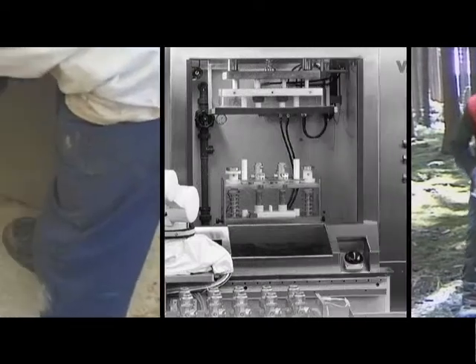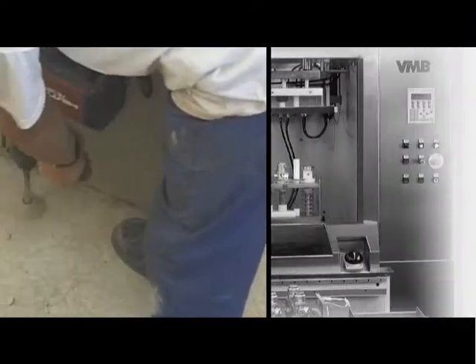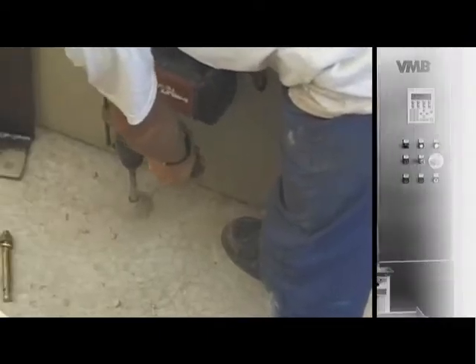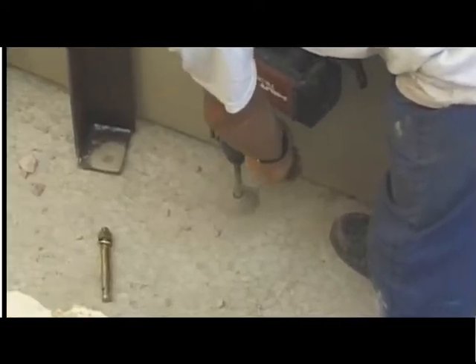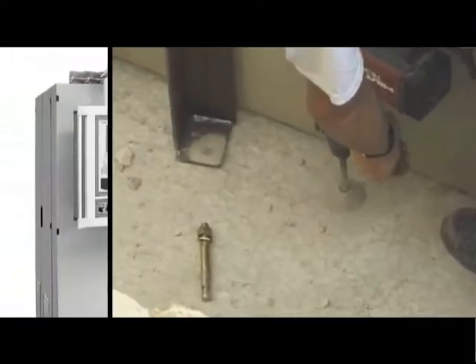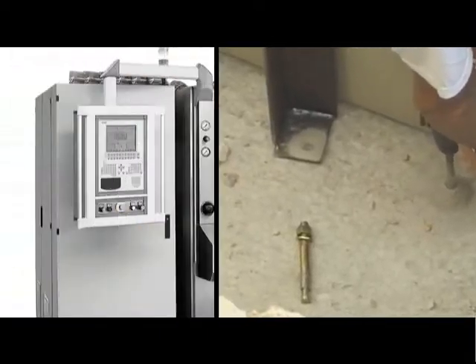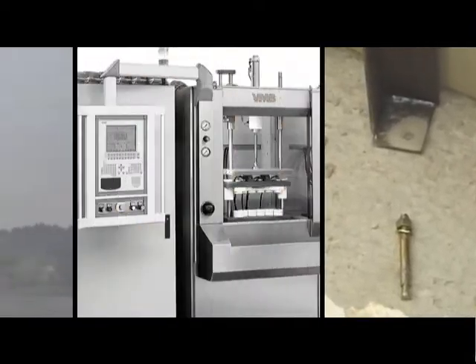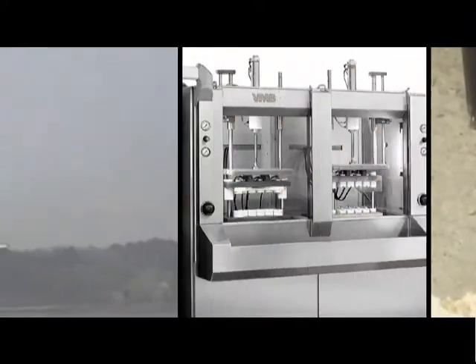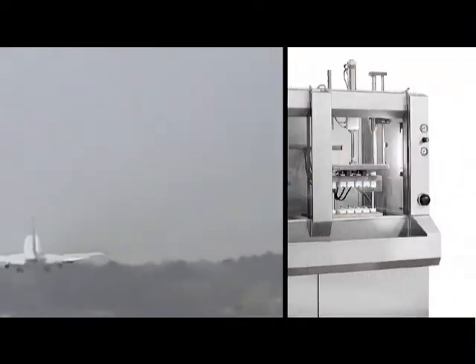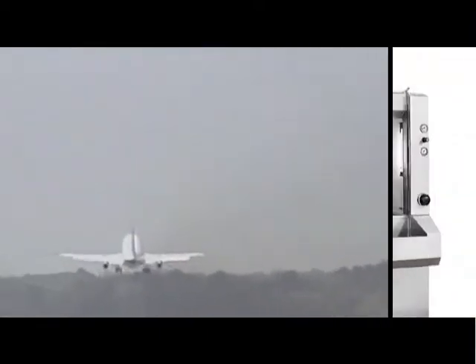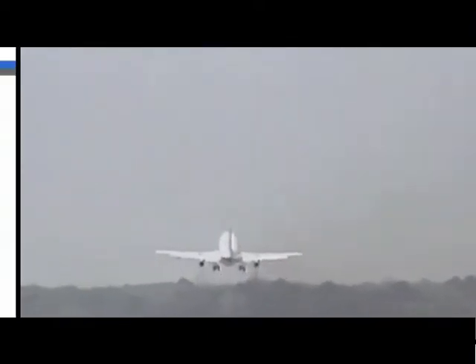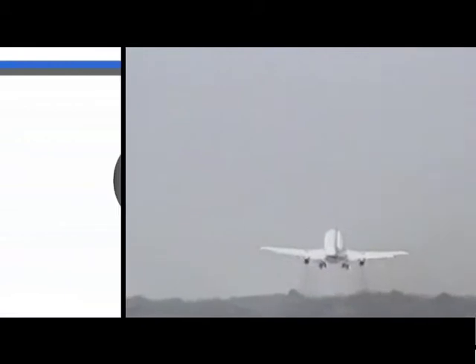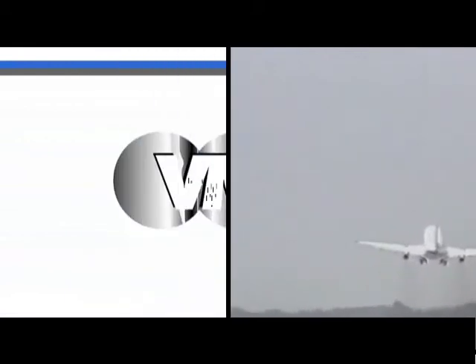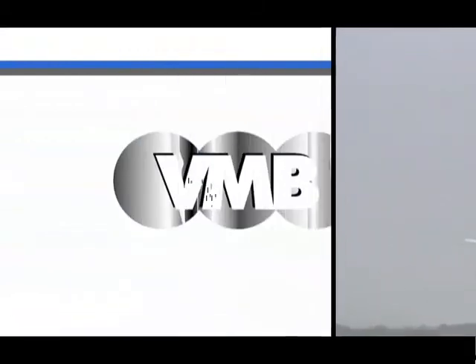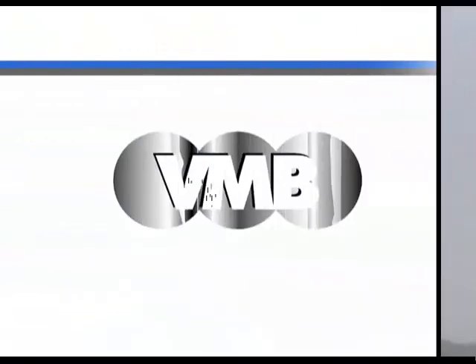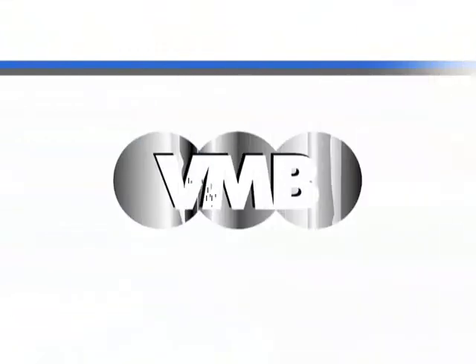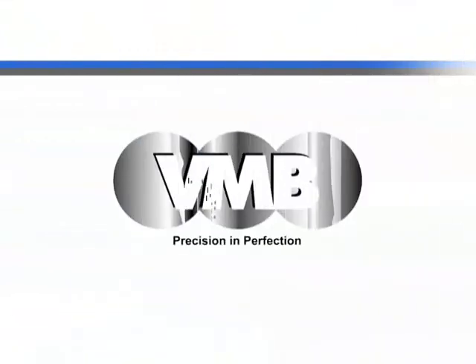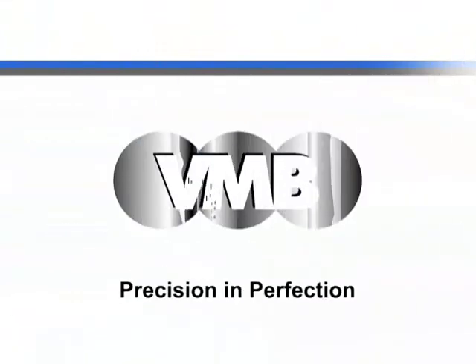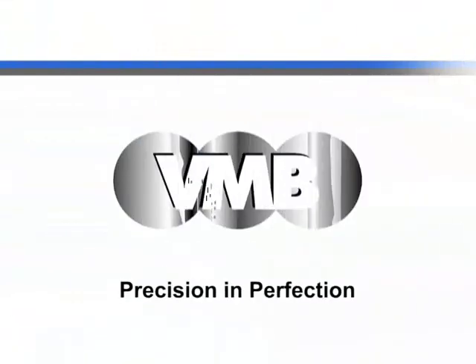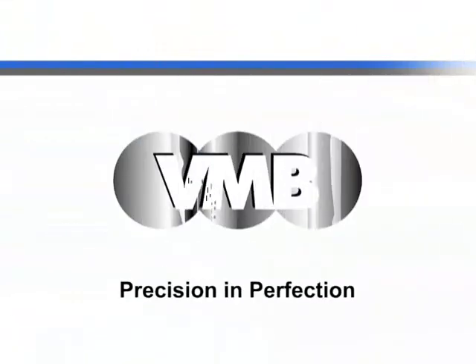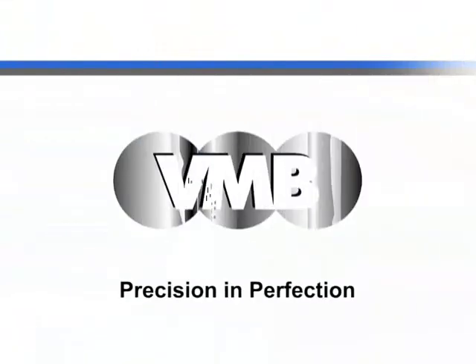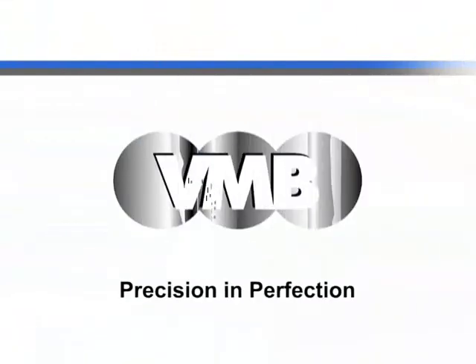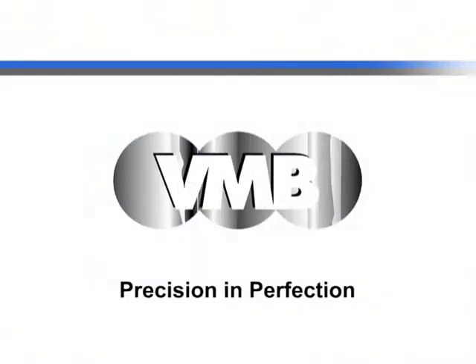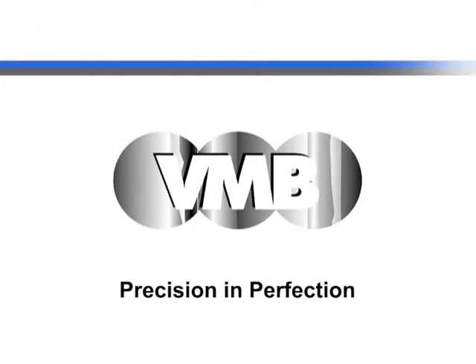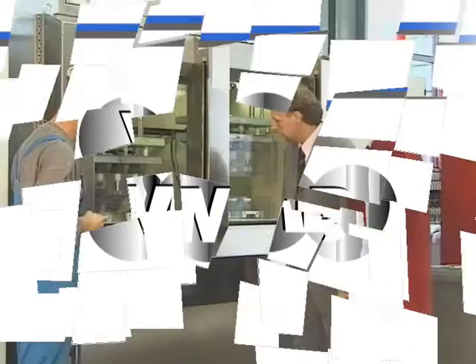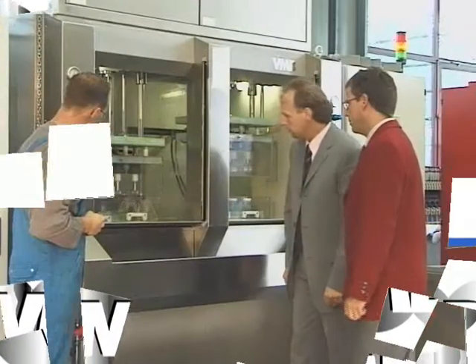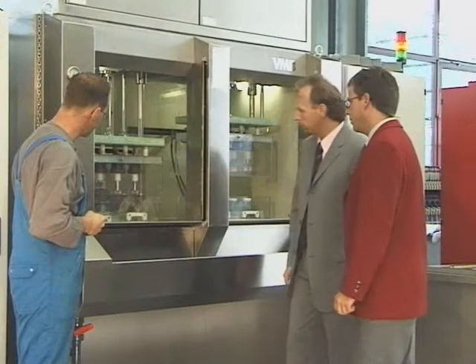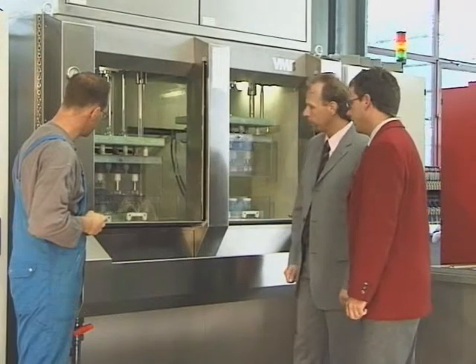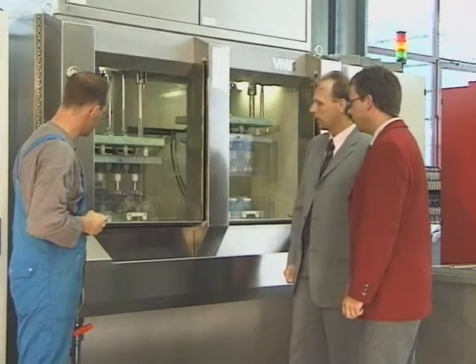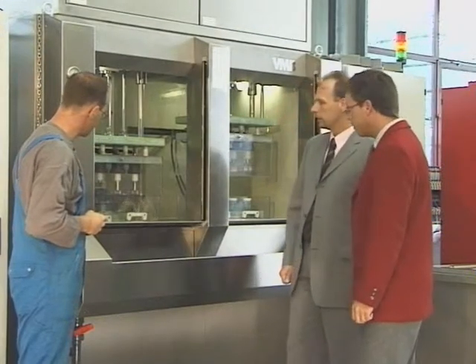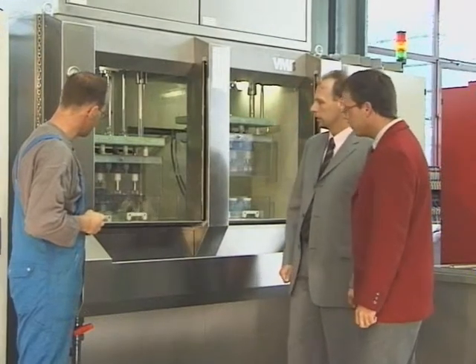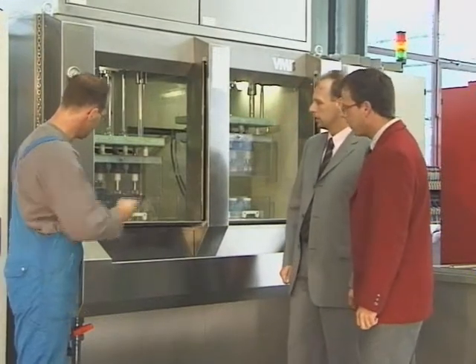Reliability and precision, to the detail. VMB. Precision in perfection. ECM. Electrolytic machining.